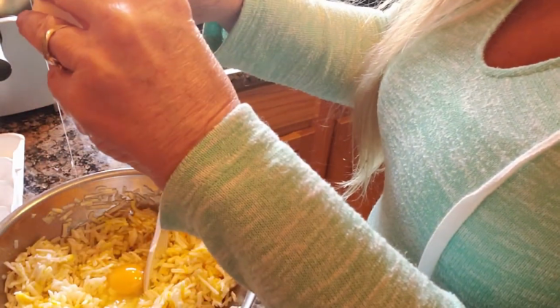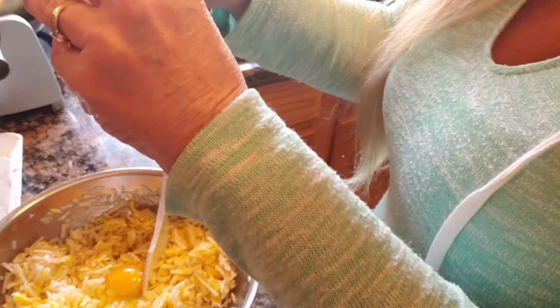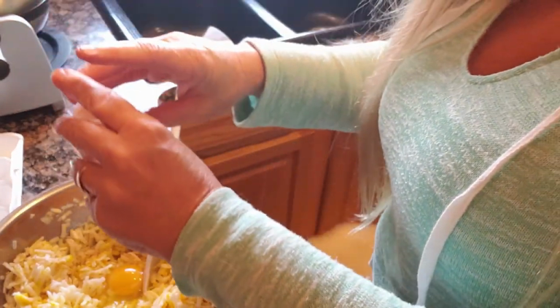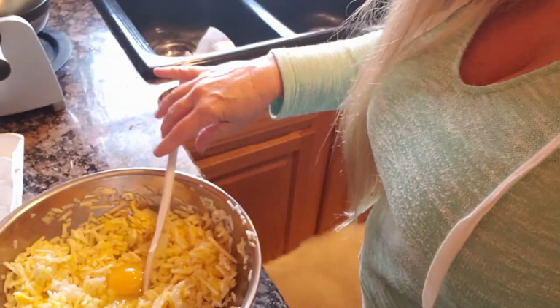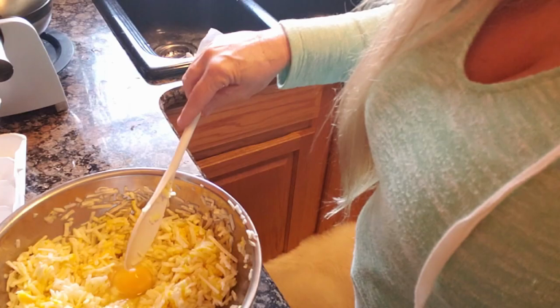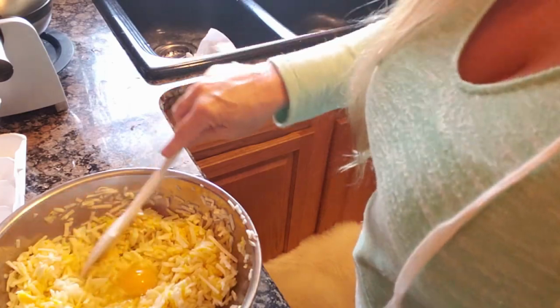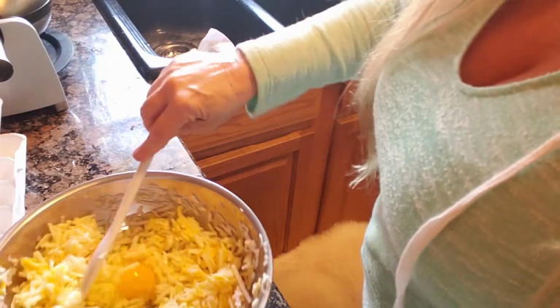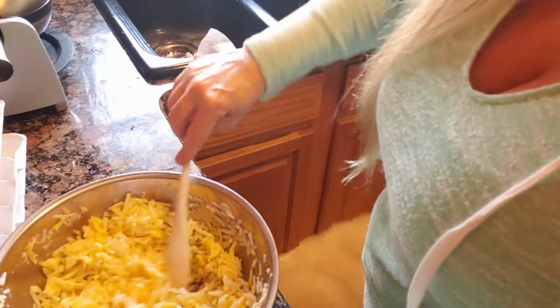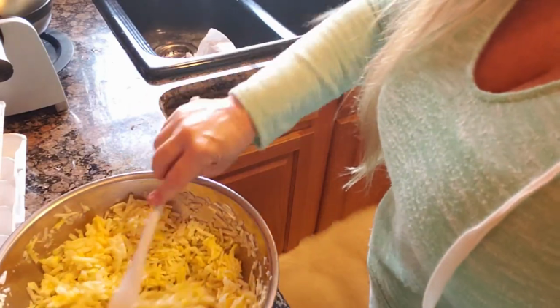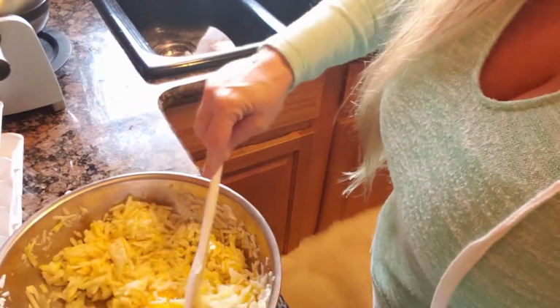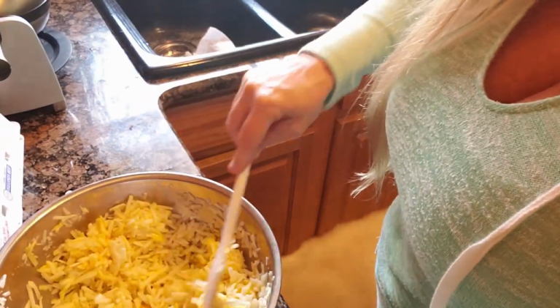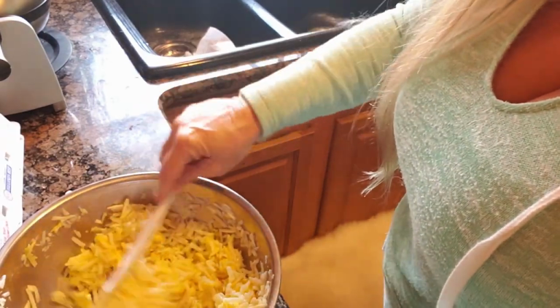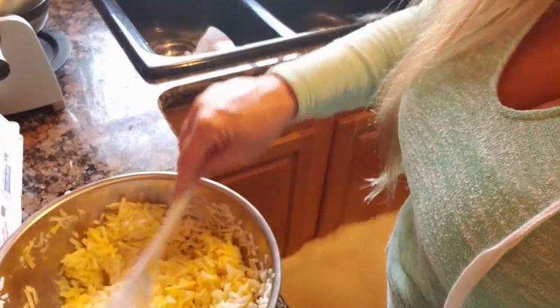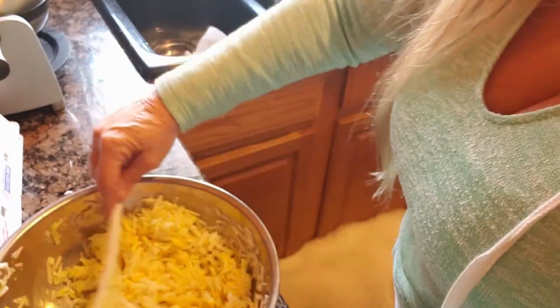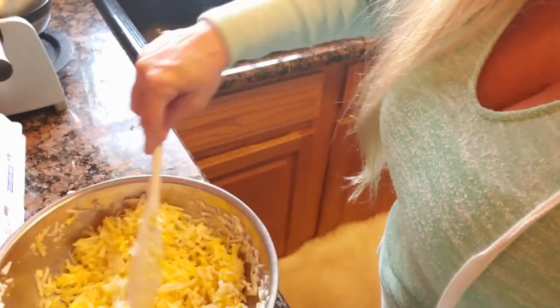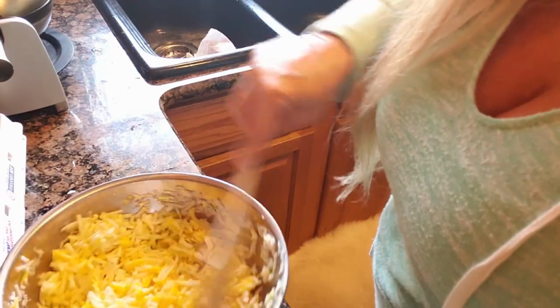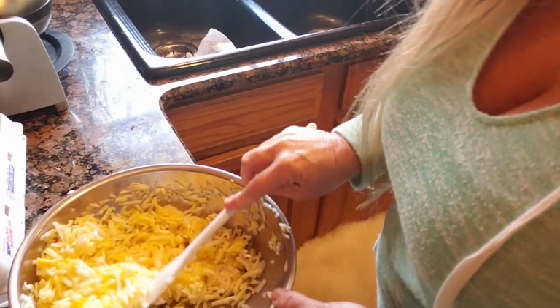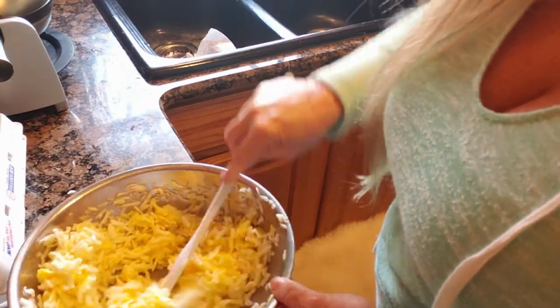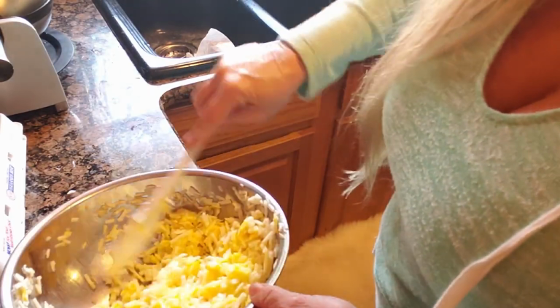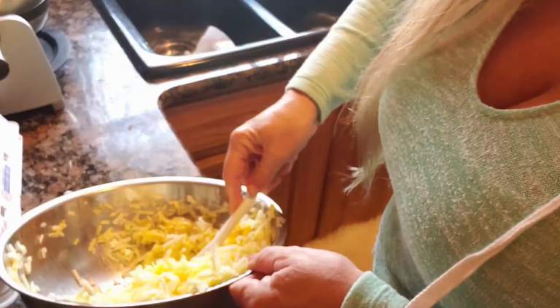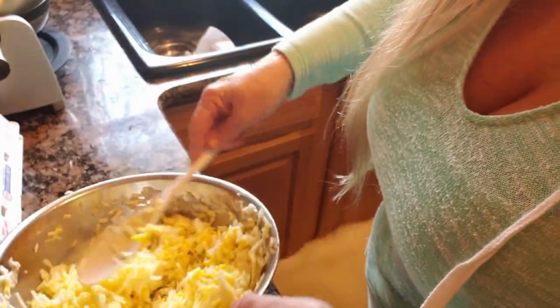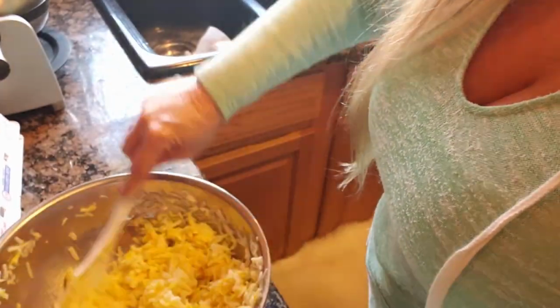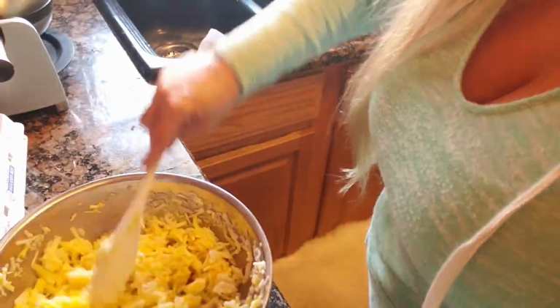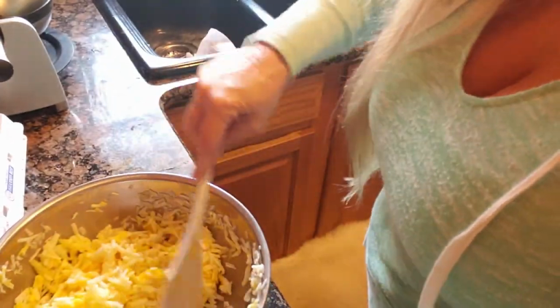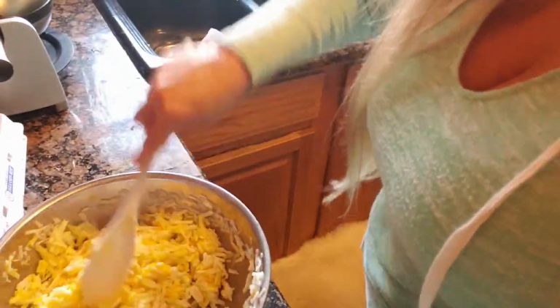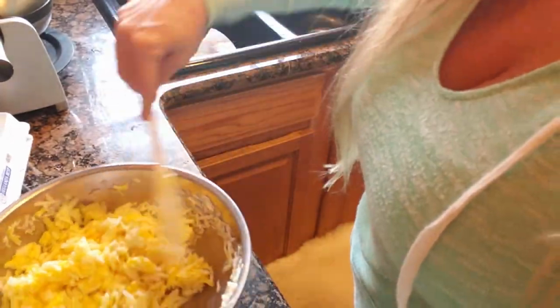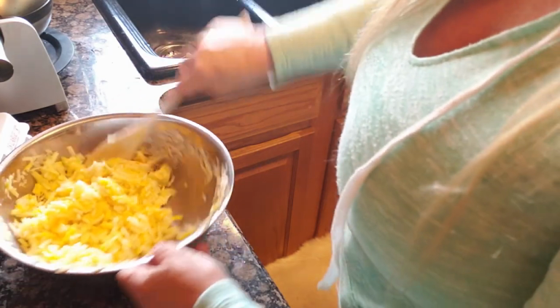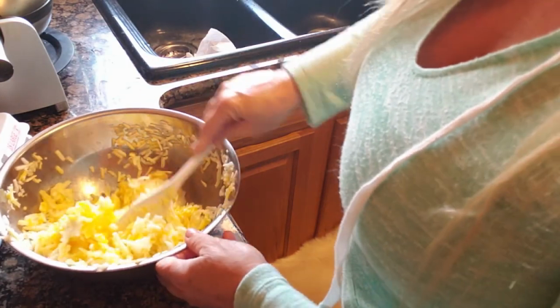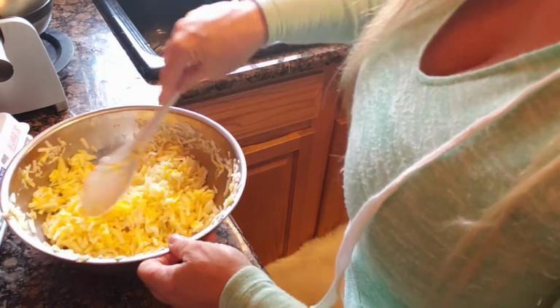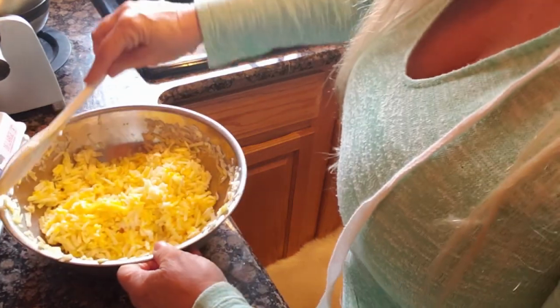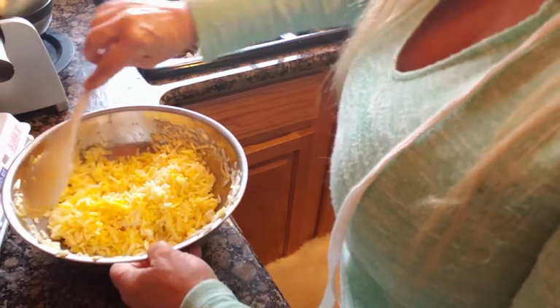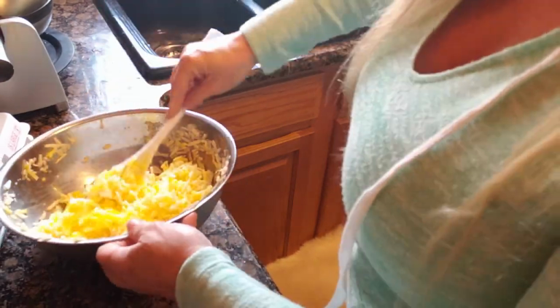It's a little too dry. You want to make sure that it's moist and that your hash browns are sticking together. Now this is not a keto meal — I will not be eating any of this.